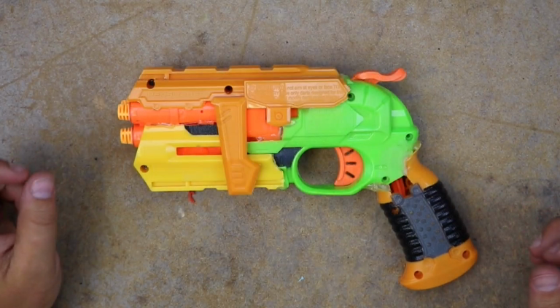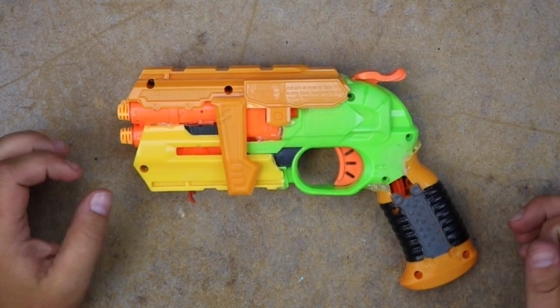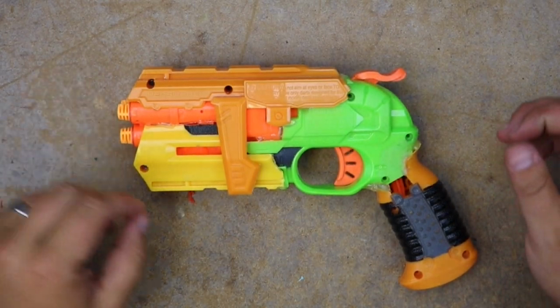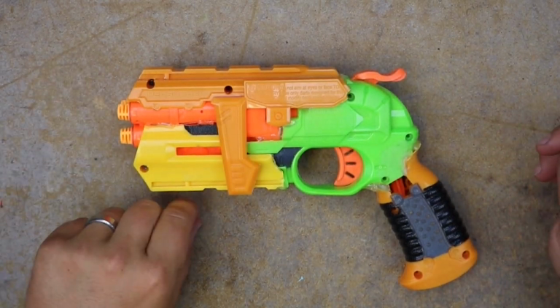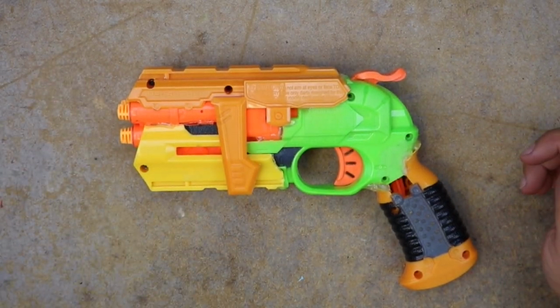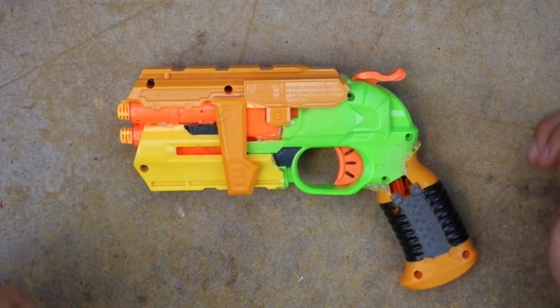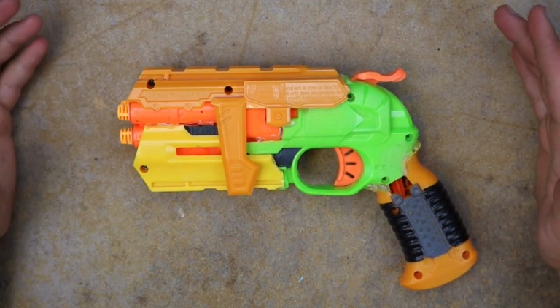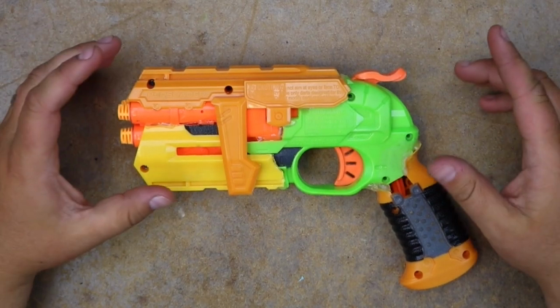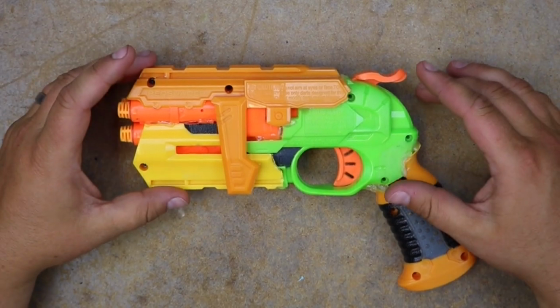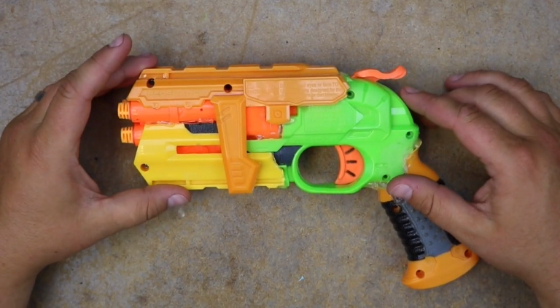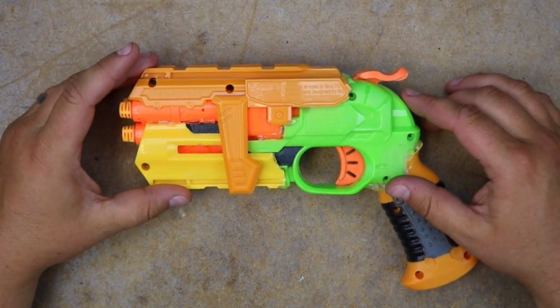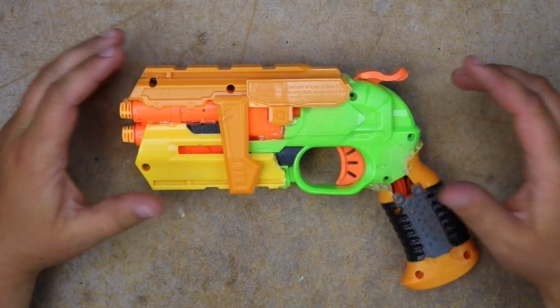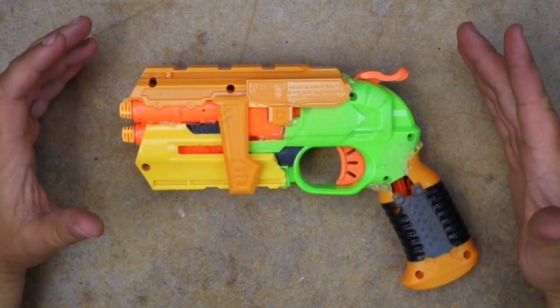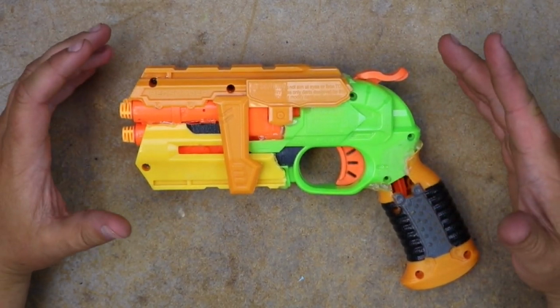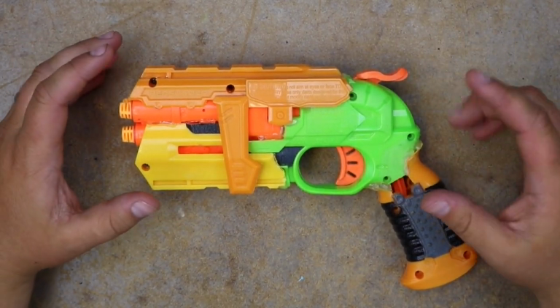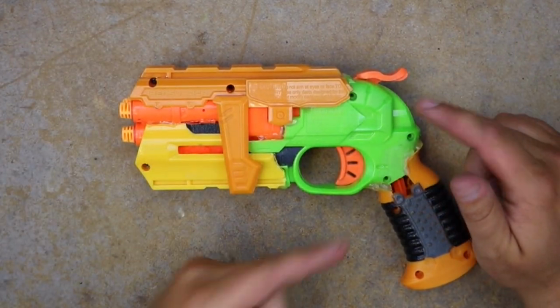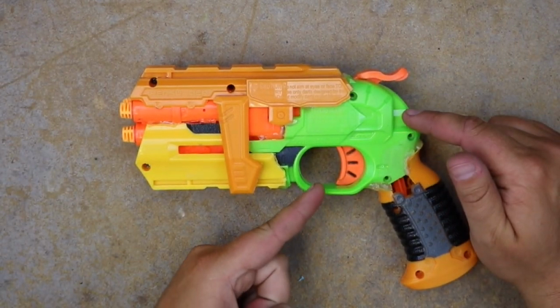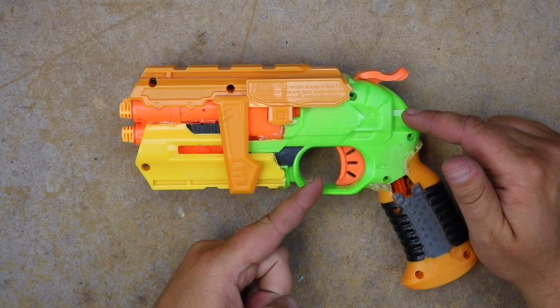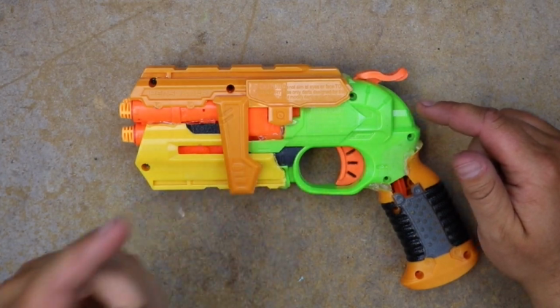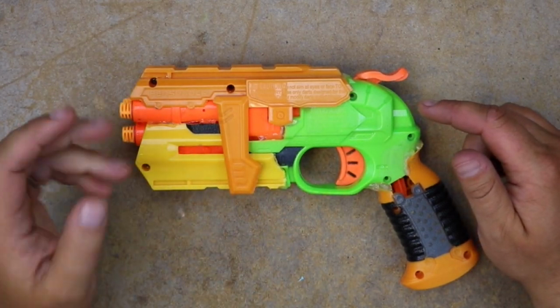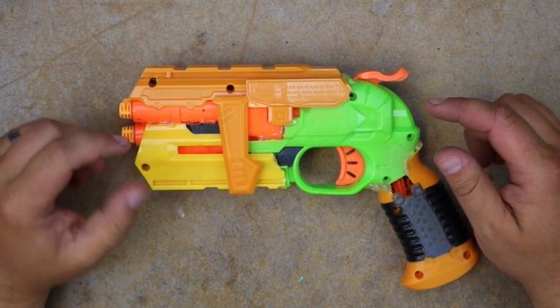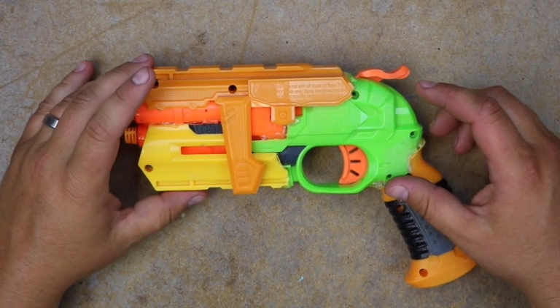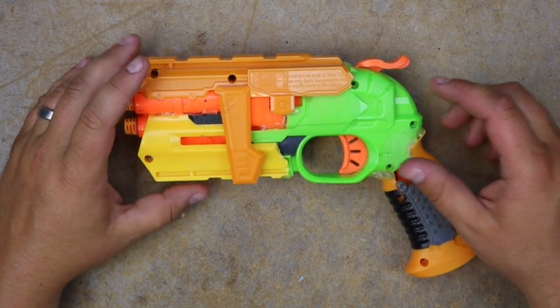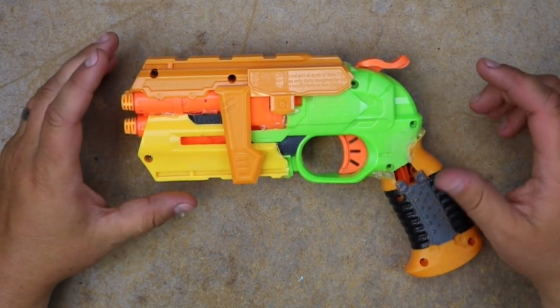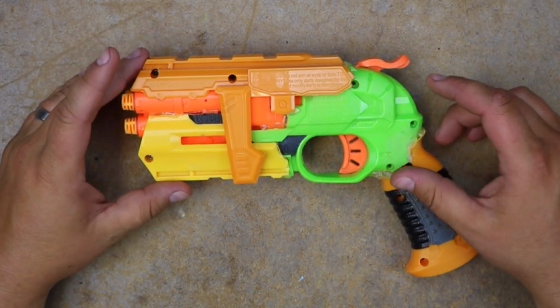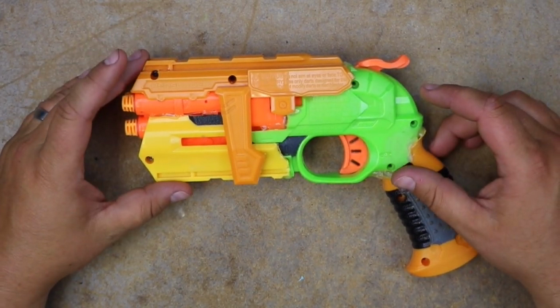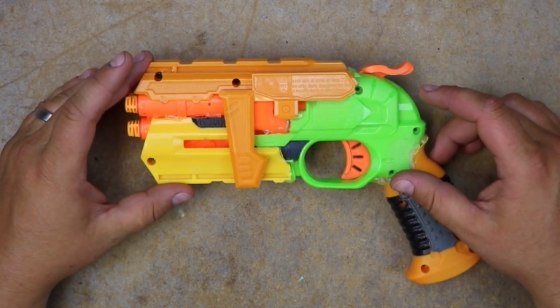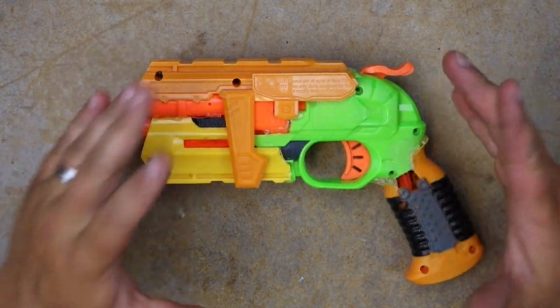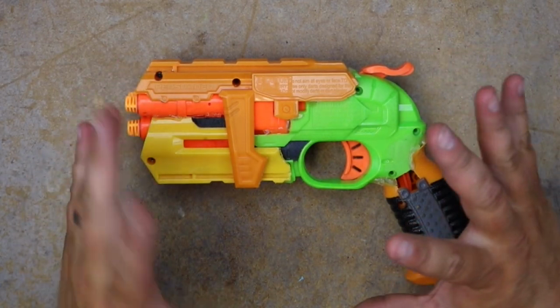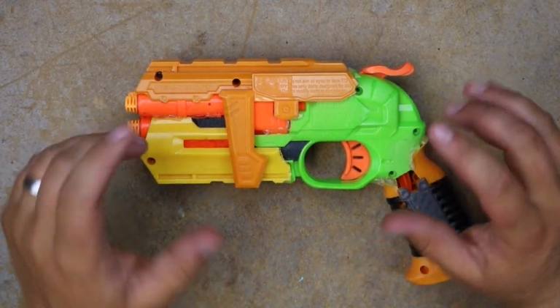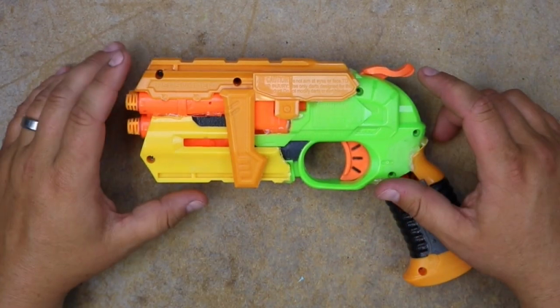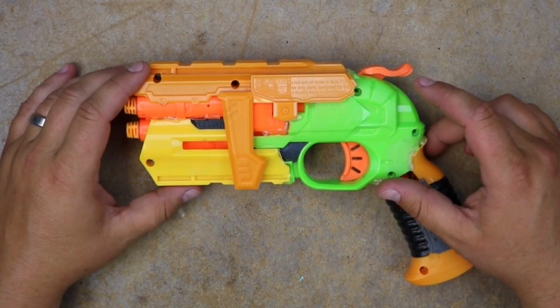This started off as kind of an interesting project. It actually started off not really being a project at all. Originally, I just wanted to take this double strike and brass the barrels, get a little bit better seal, put a better spring in it, and have just kind of a really quaint little perky sidearm.